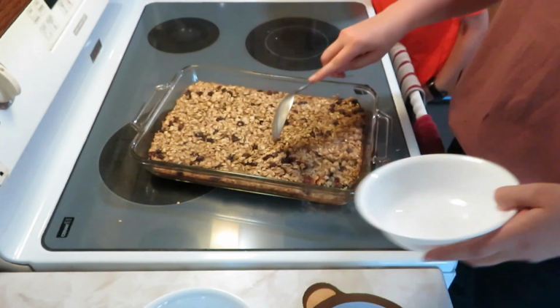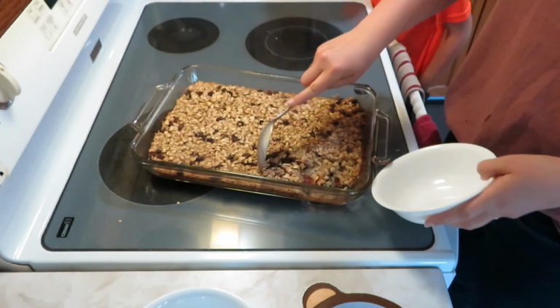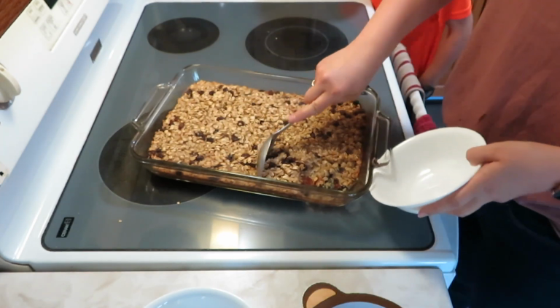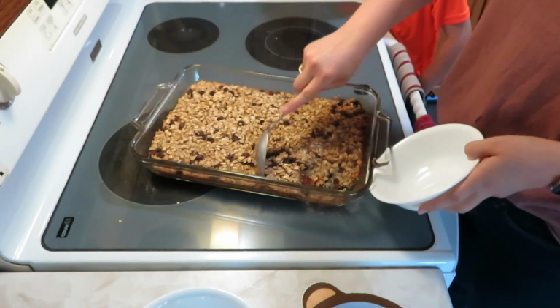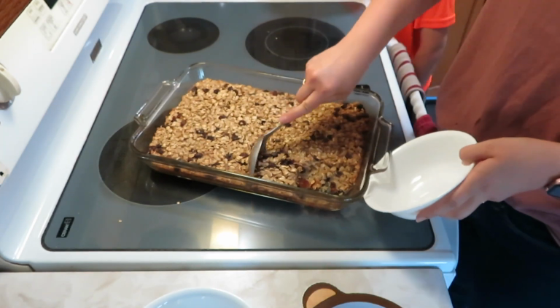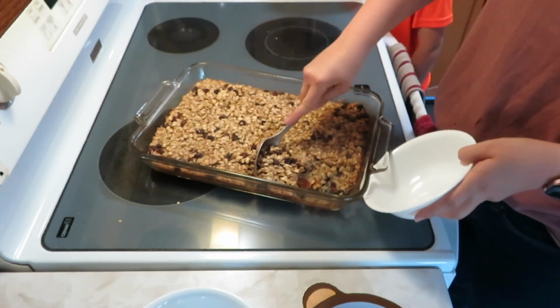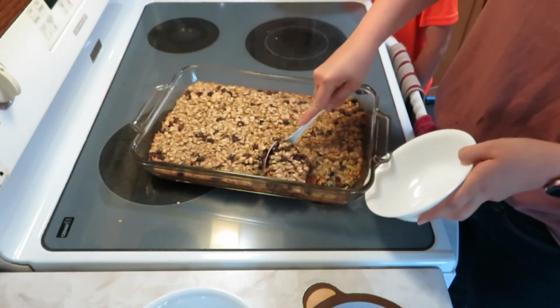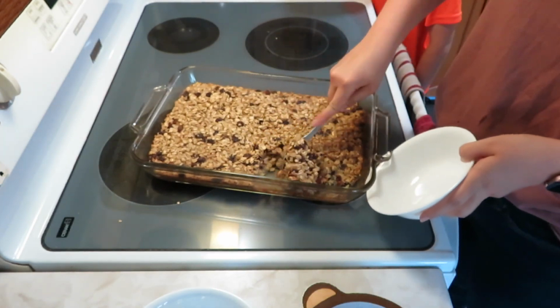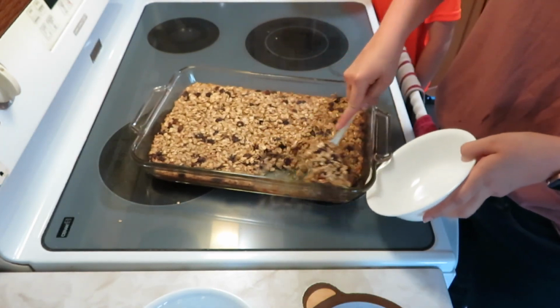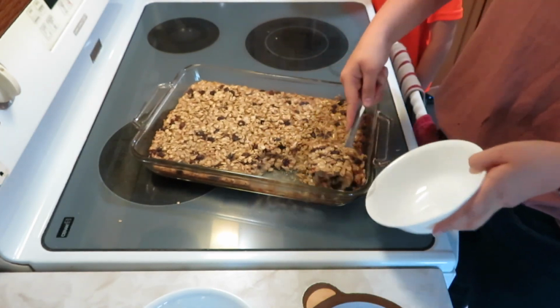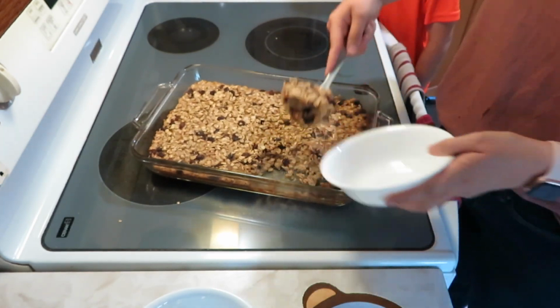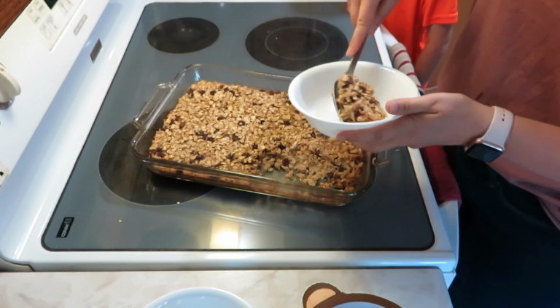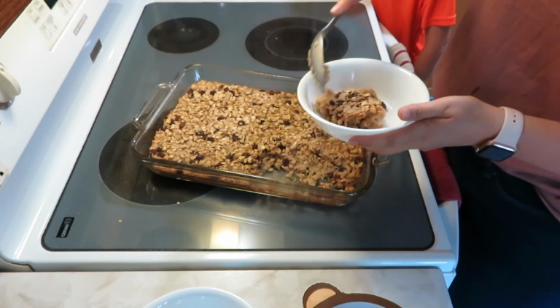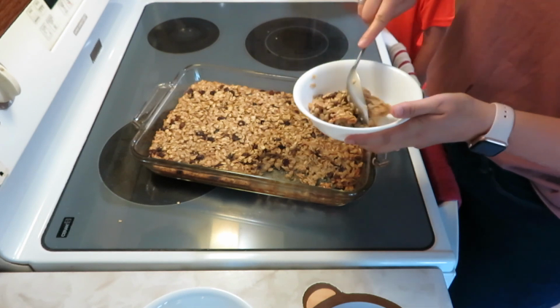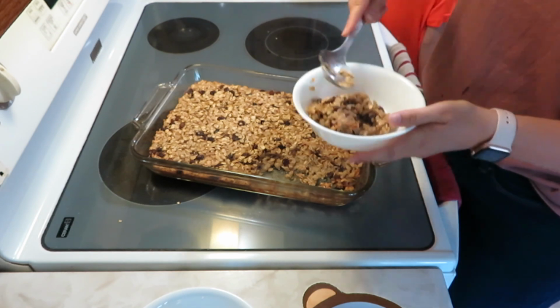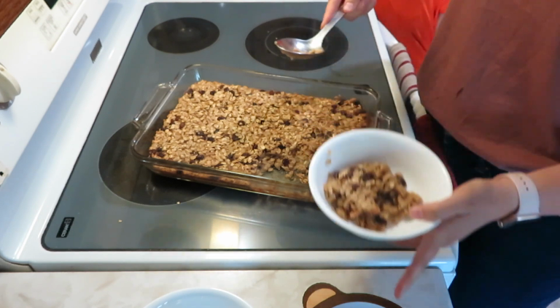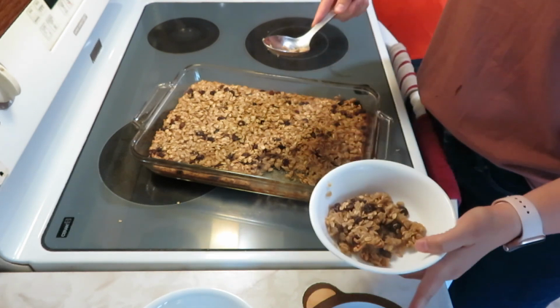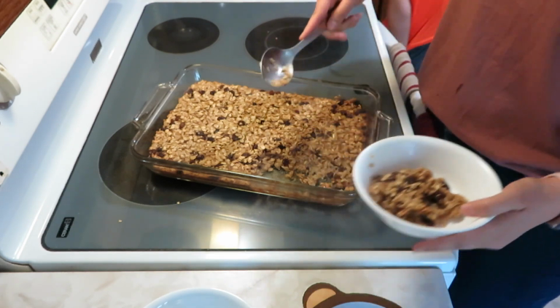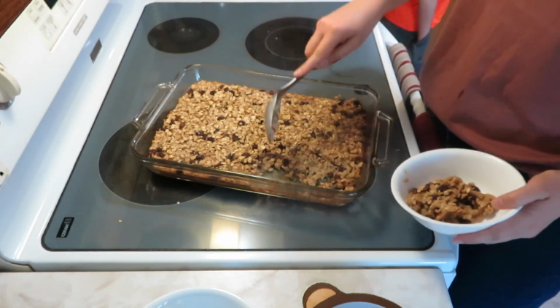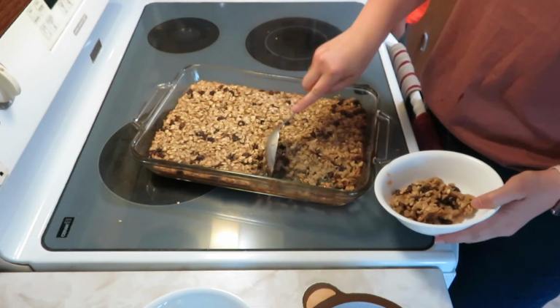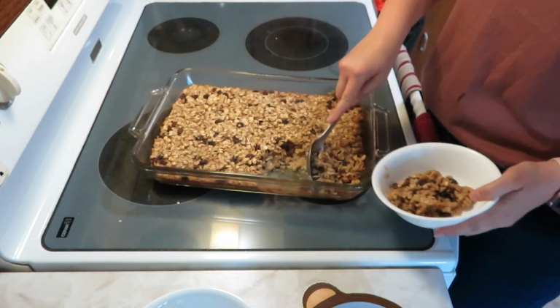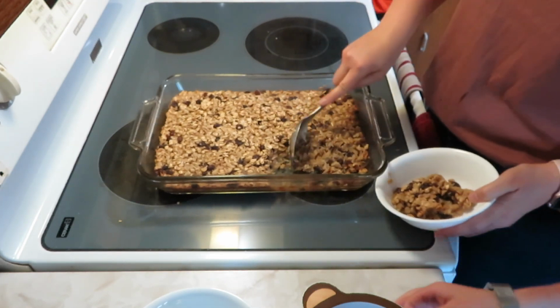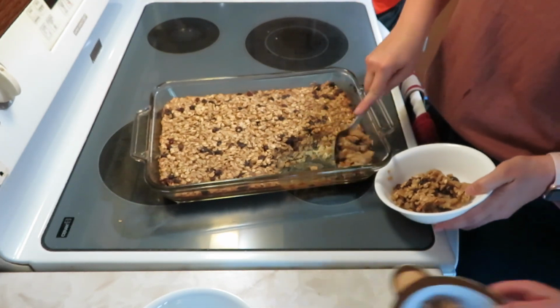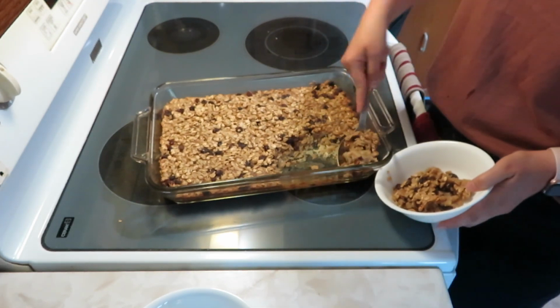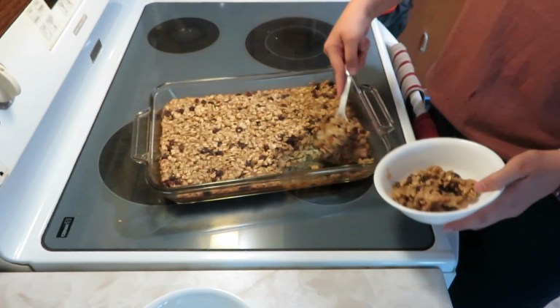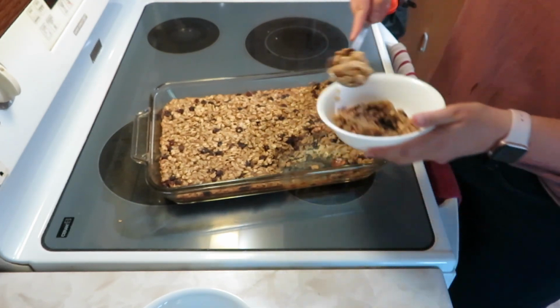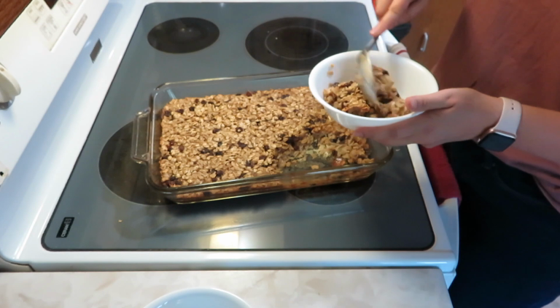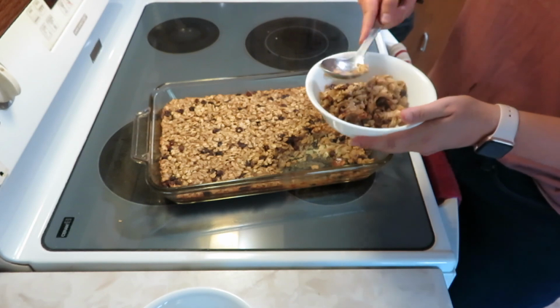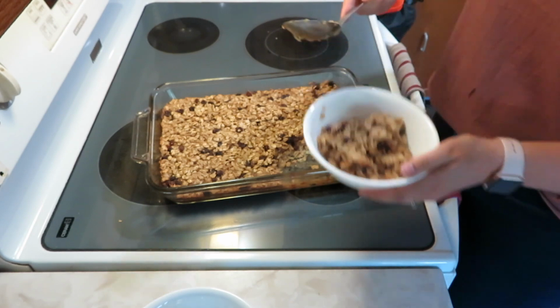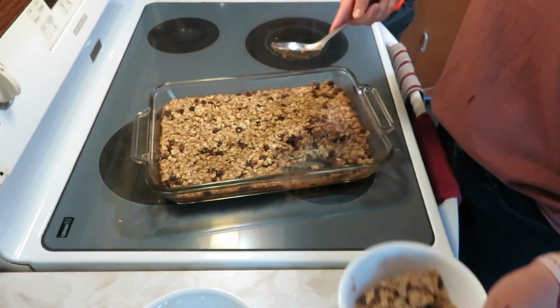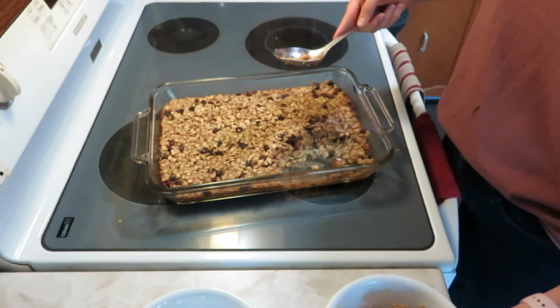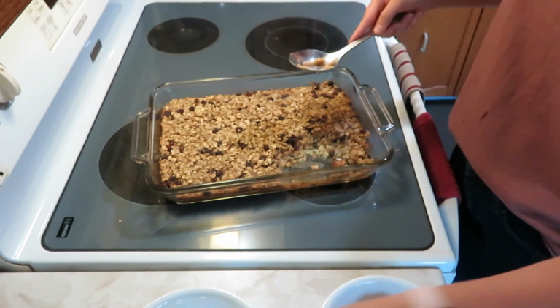It does smell really yummy, doesn't it? Elijah, would you help me please? So this bowl right here is Wesley's, and then come here and get Zara's. You'd like to have a lot — I love it.